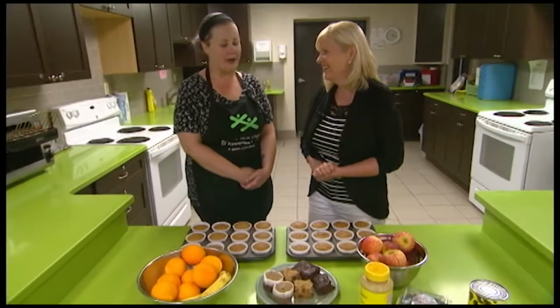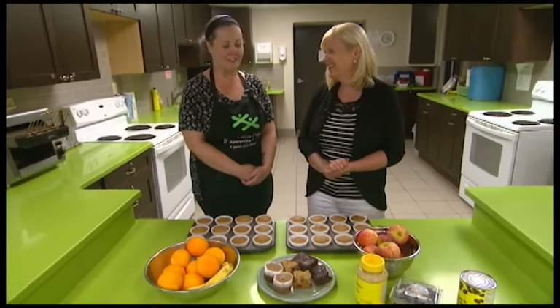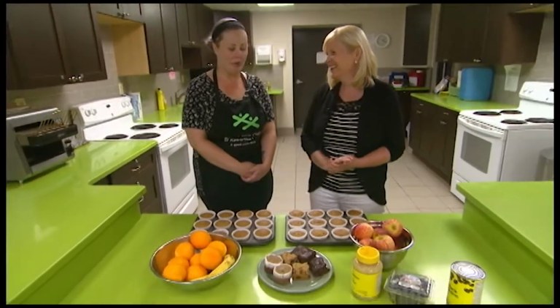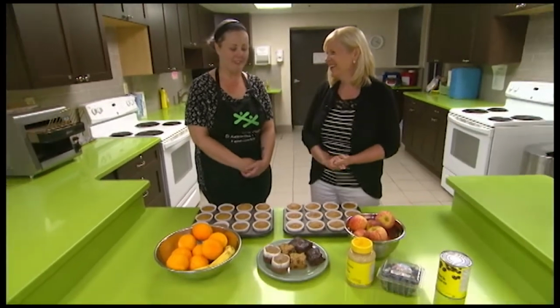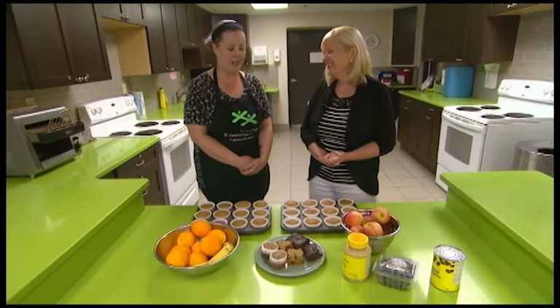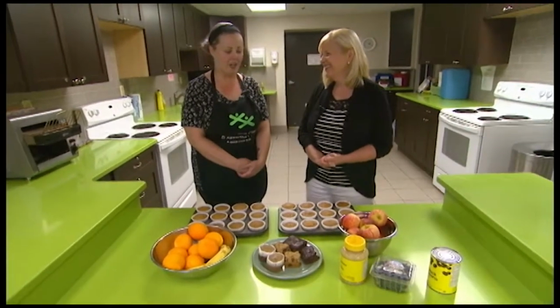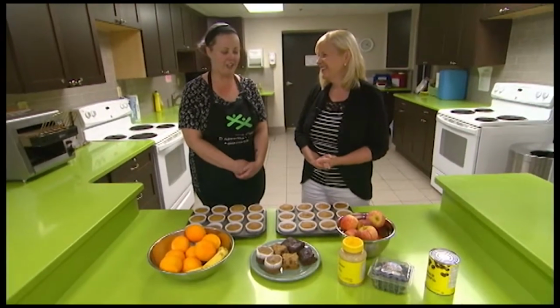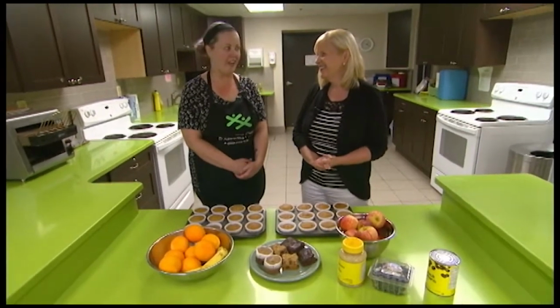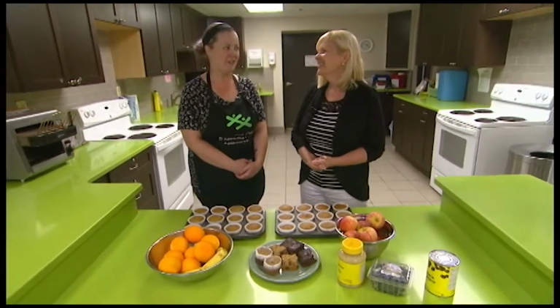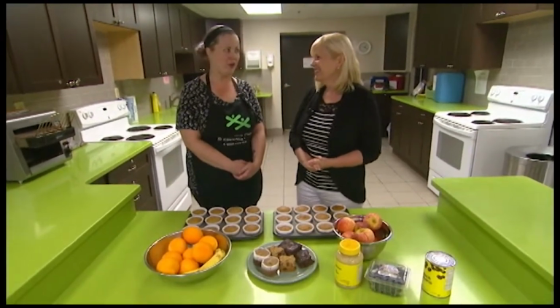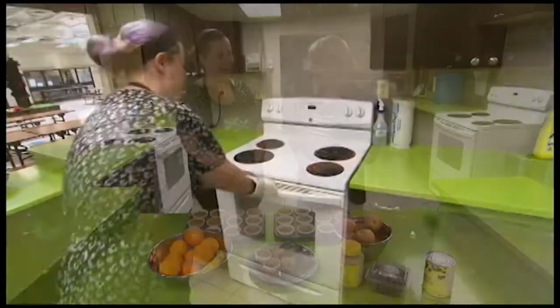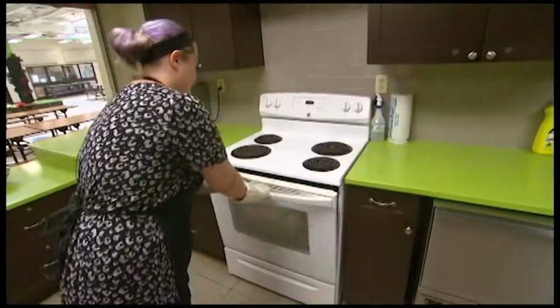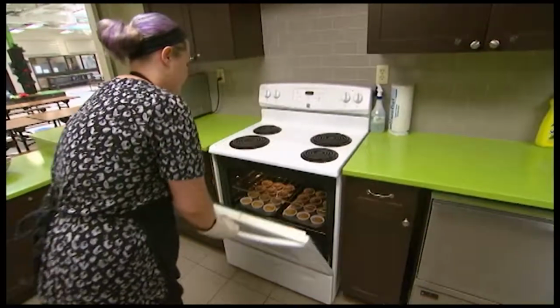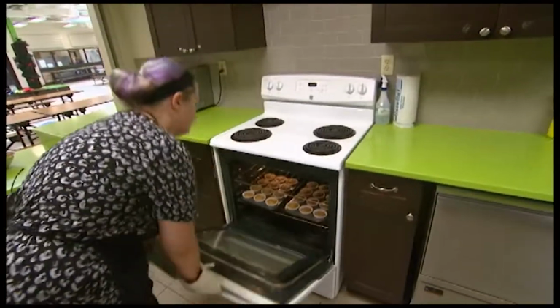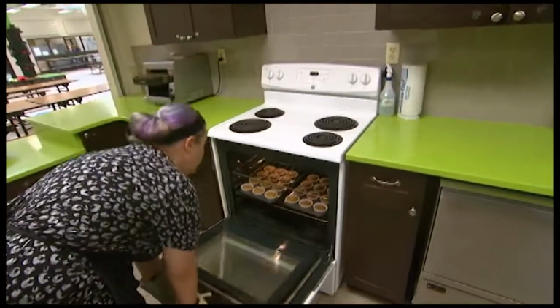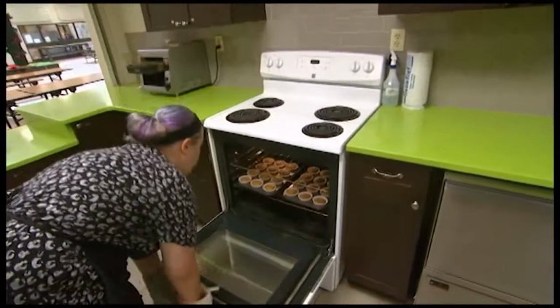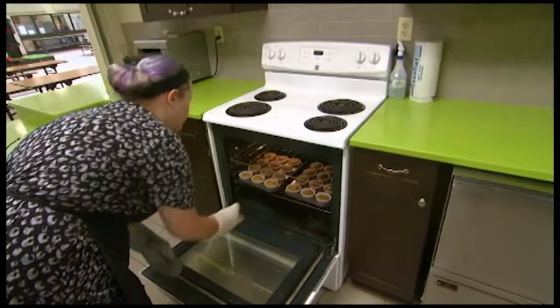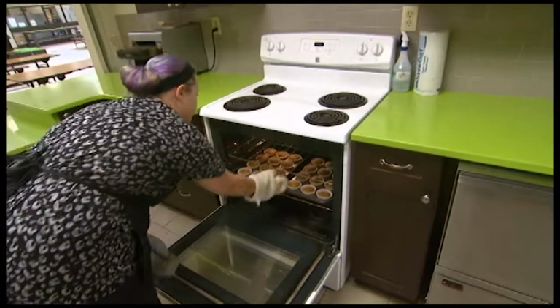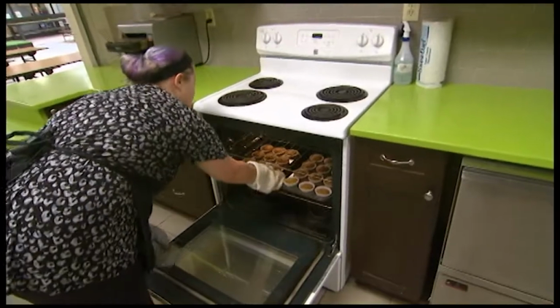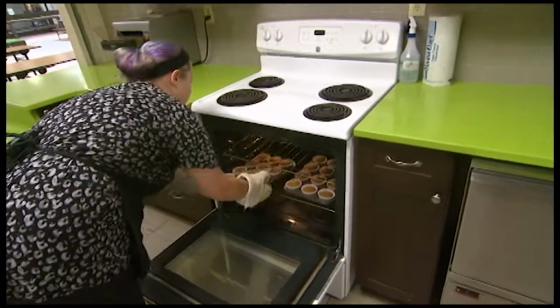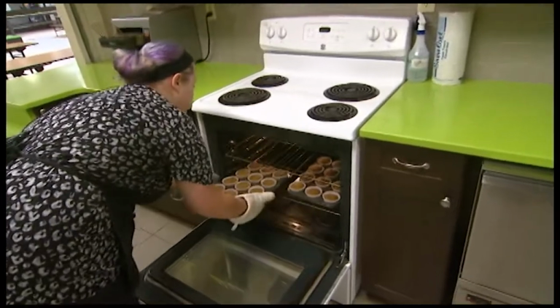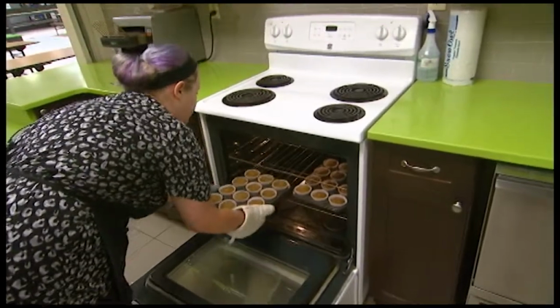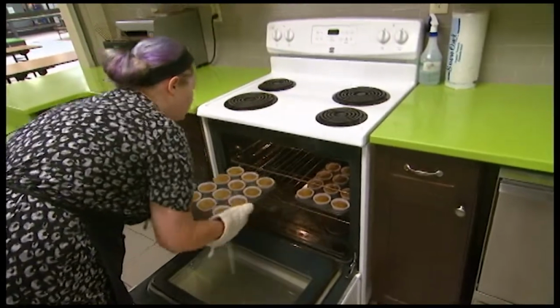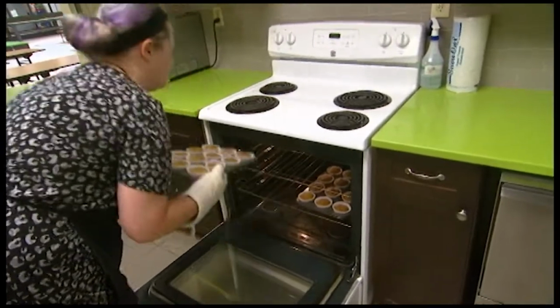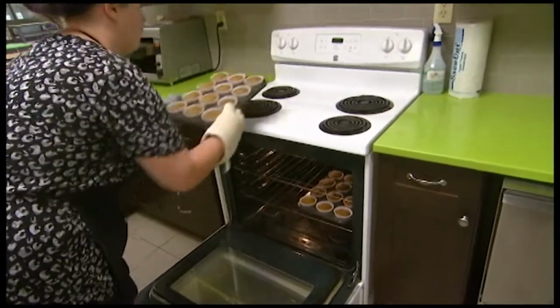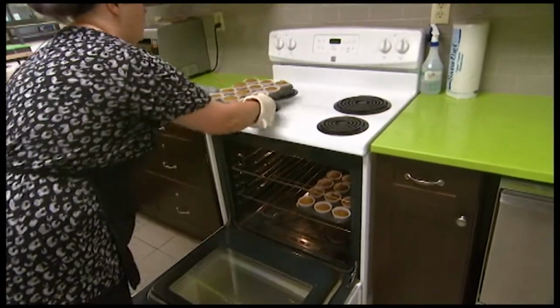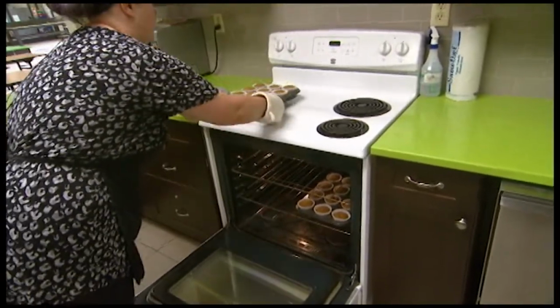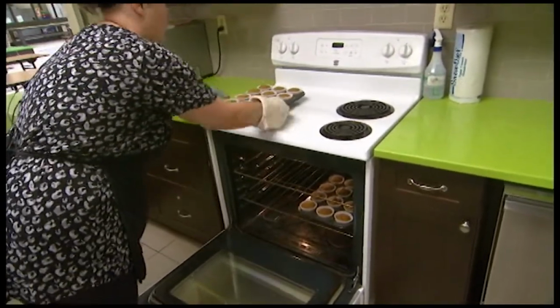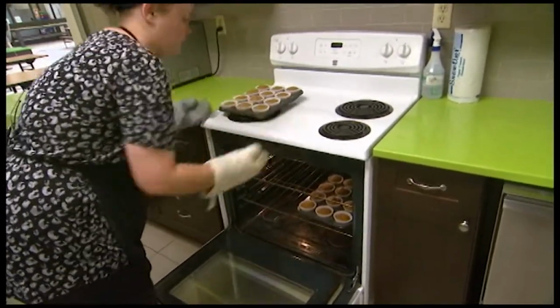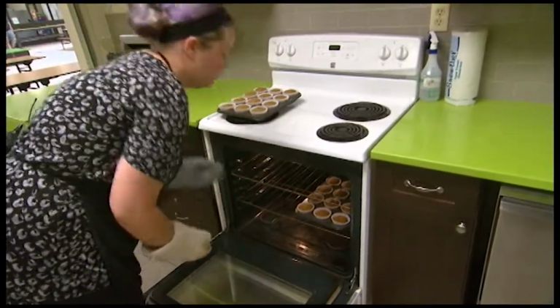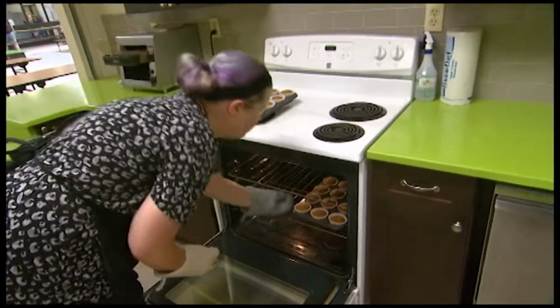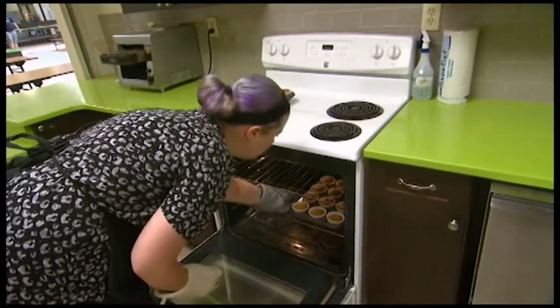Well, box products have a lot of extra salt, additives, preservatives. I bake everything here from scratch — our muffins, brownies, everything the same day I serve them.